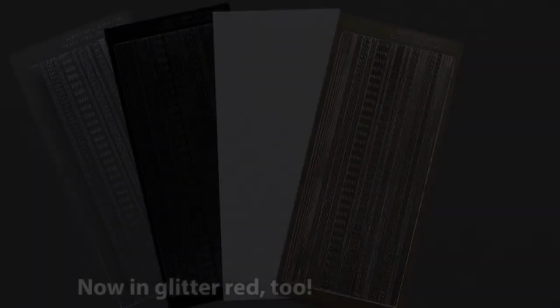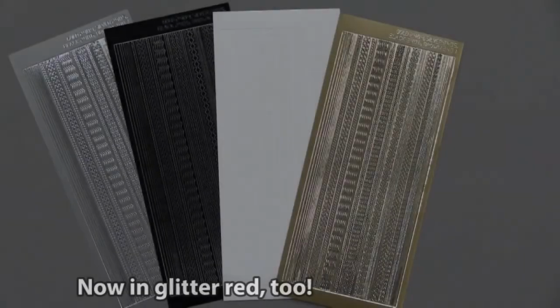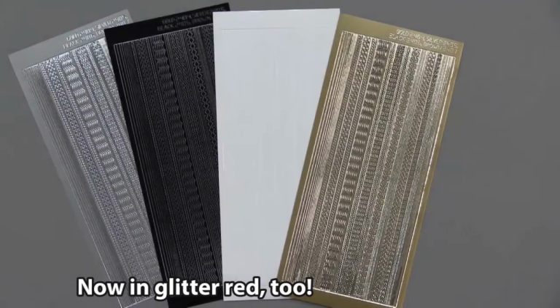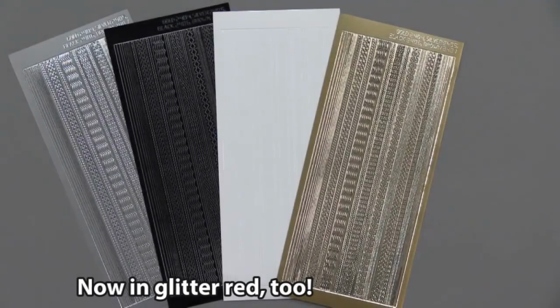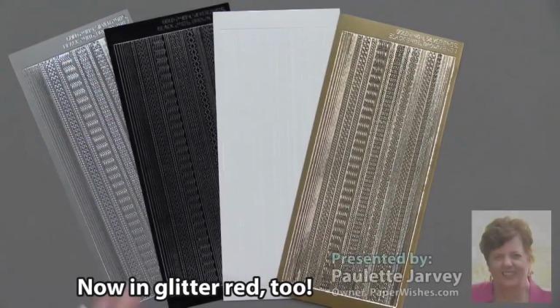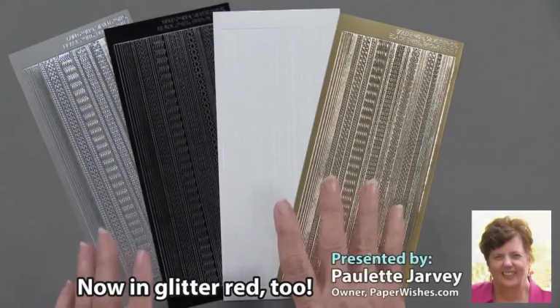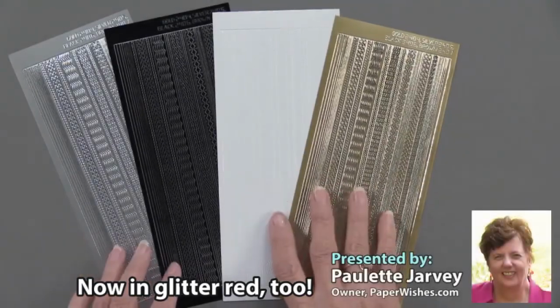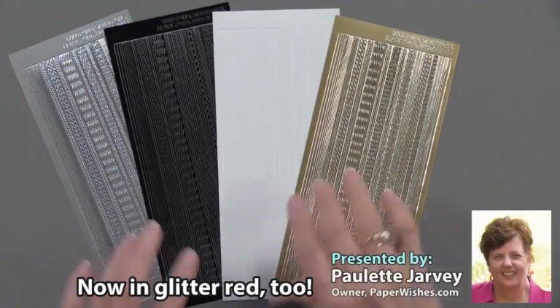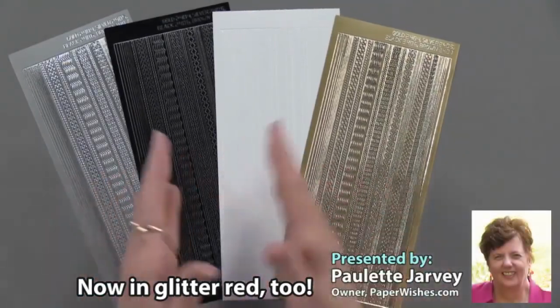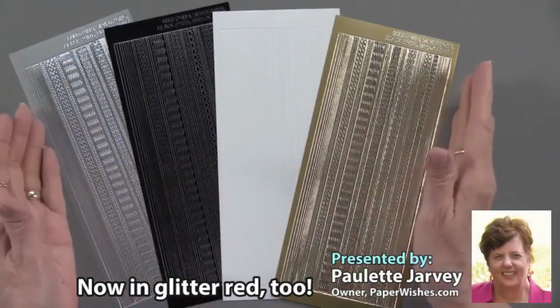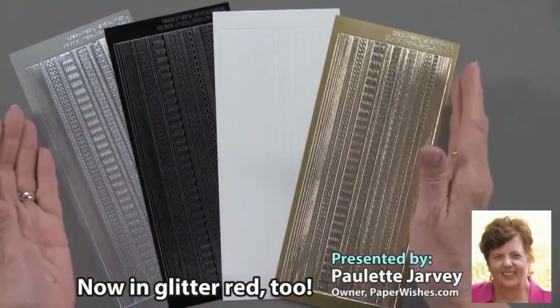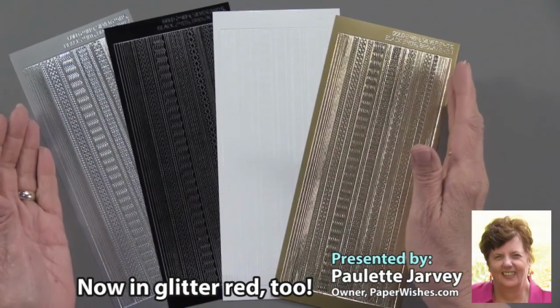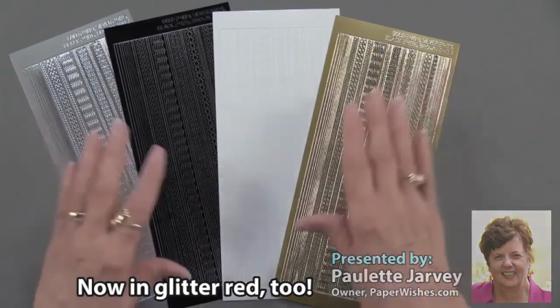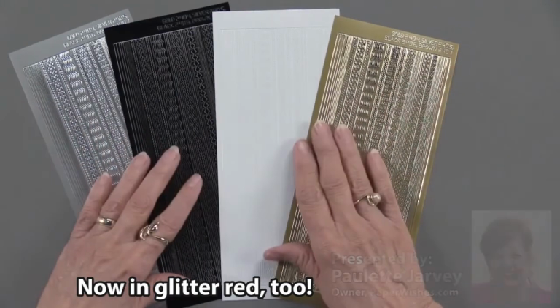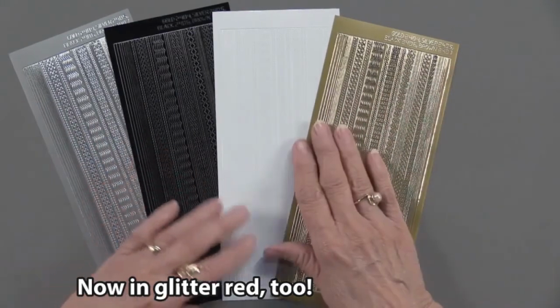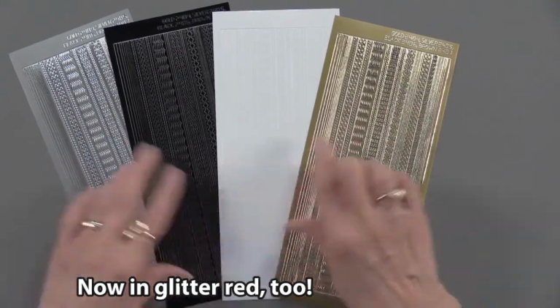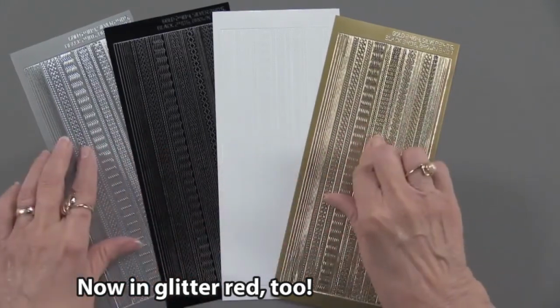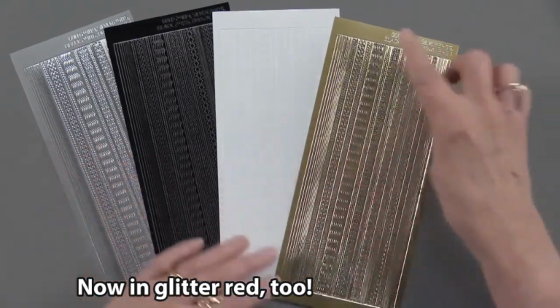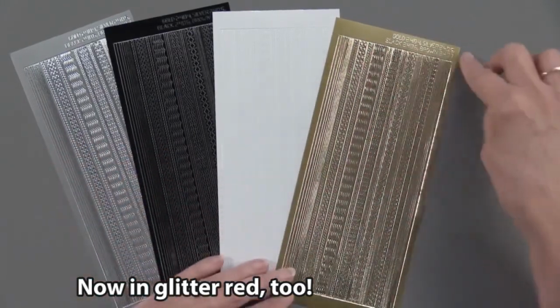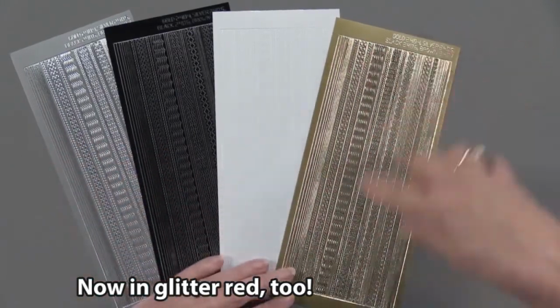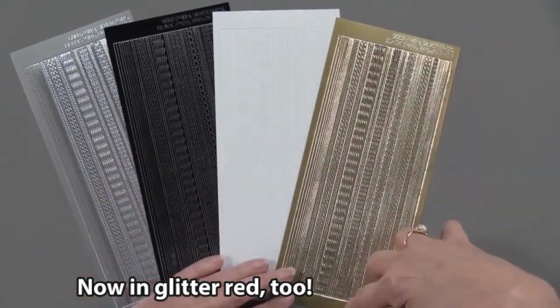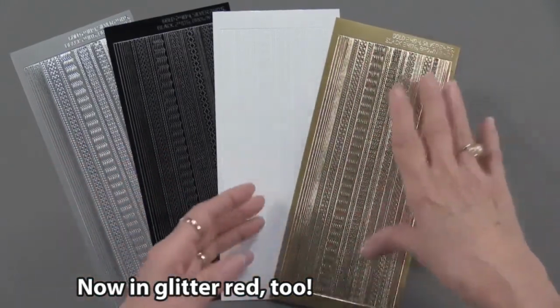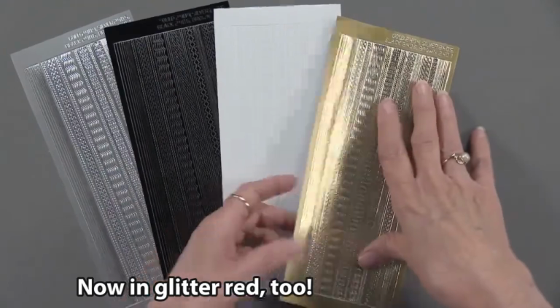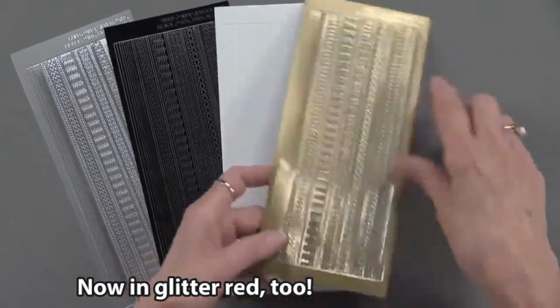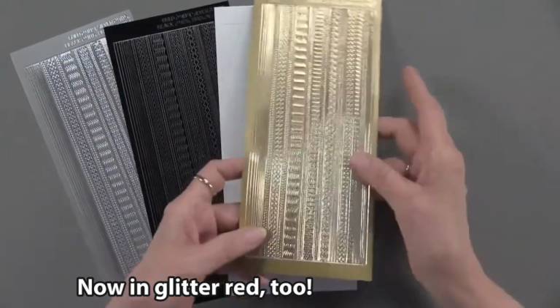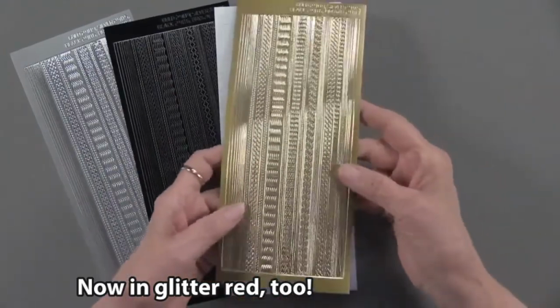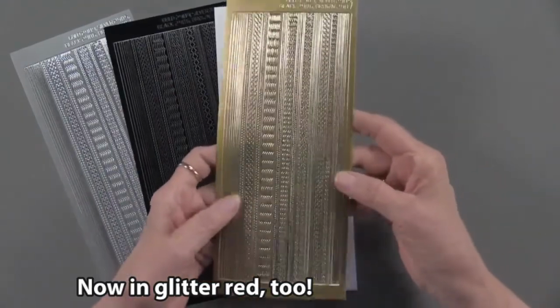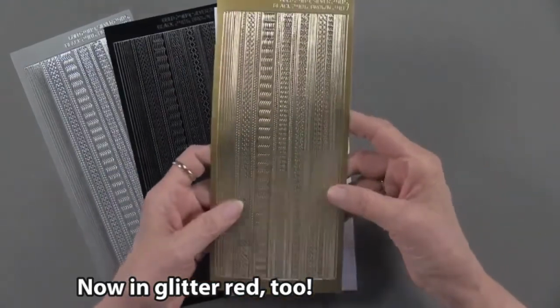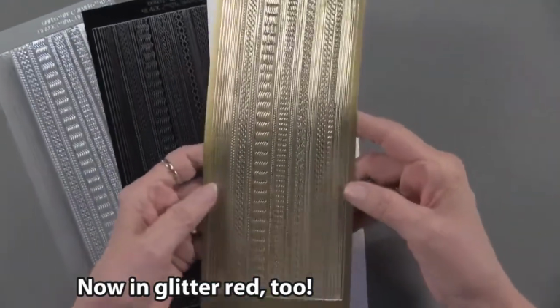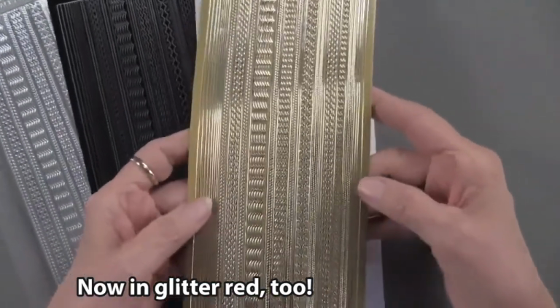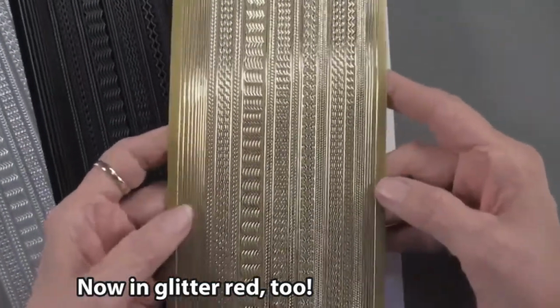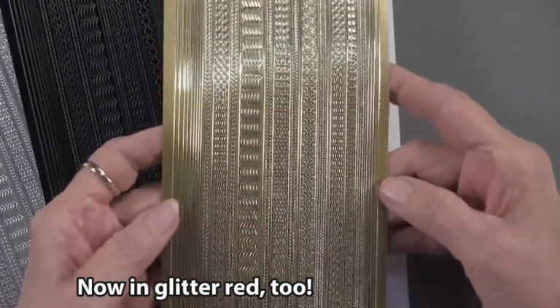Thin-line dazzles have been some of our most popular dazzles, and we've put together this collection. As you can see, there are four sheets. They are each four inches by nine, and each of them has 63, believe it or not, thin-line dazzles.